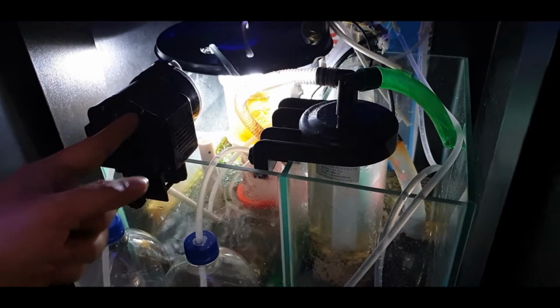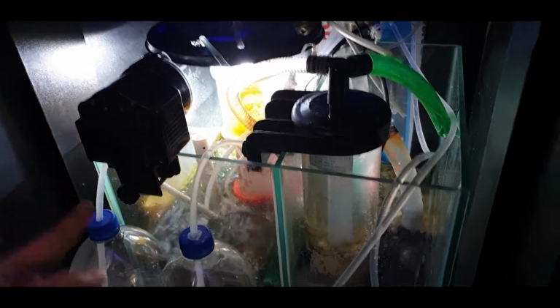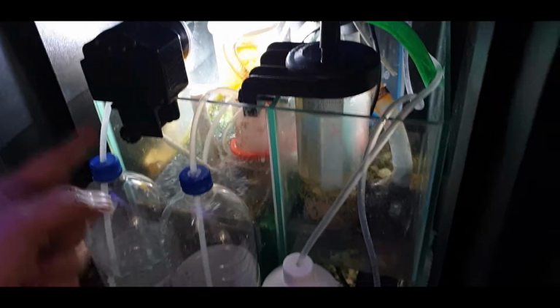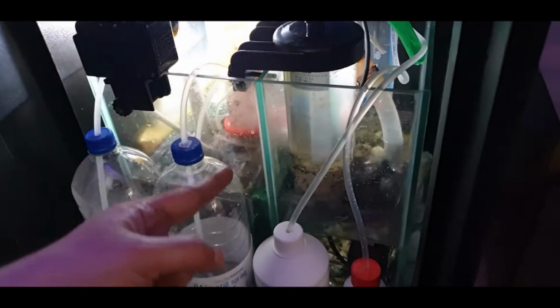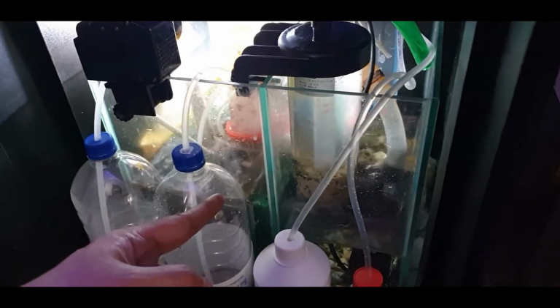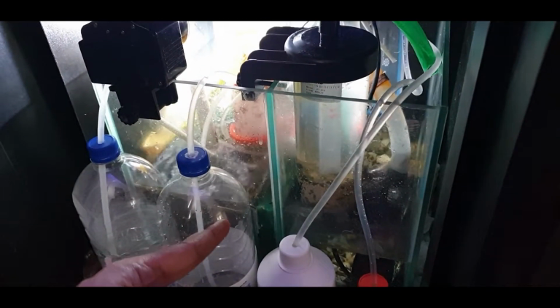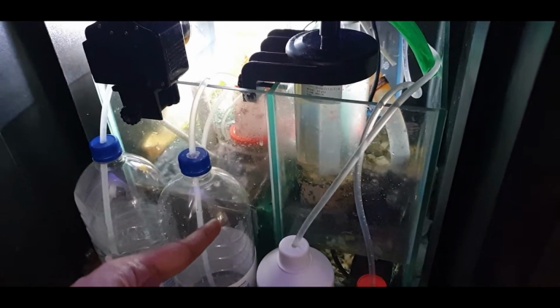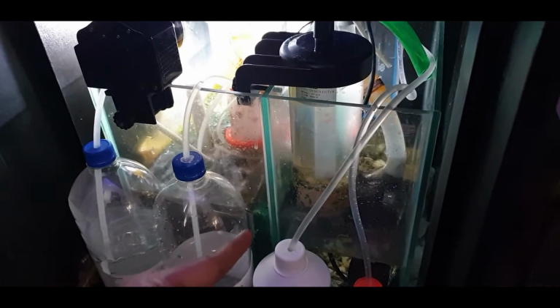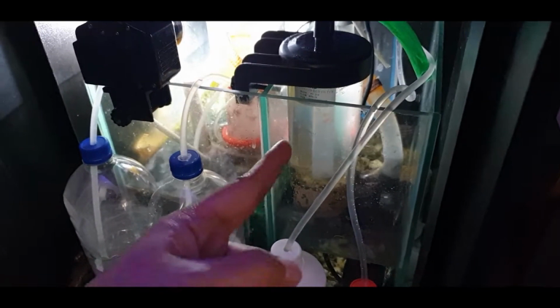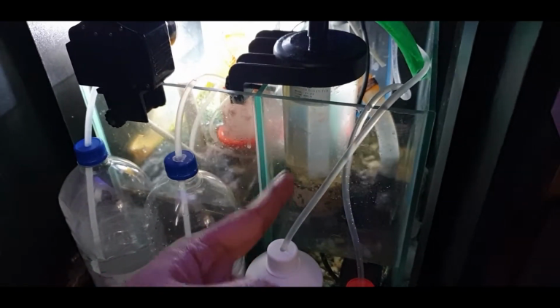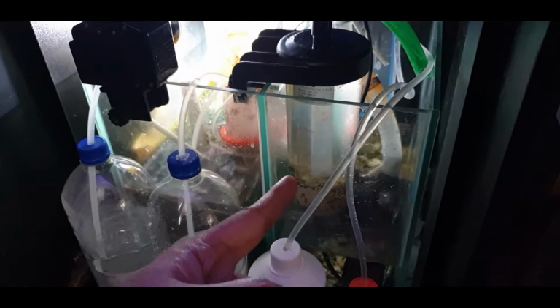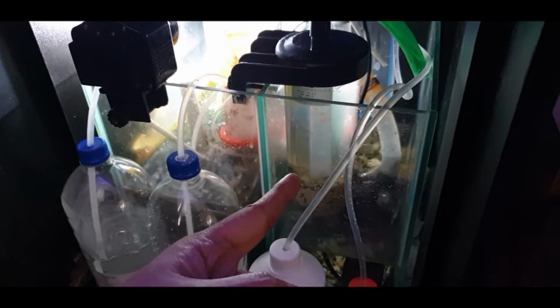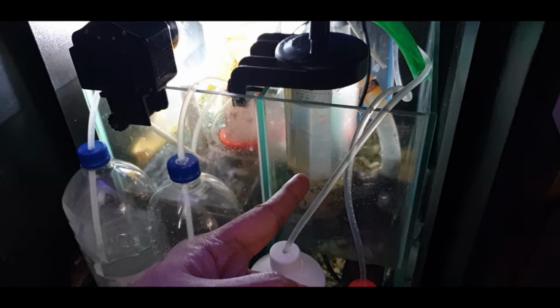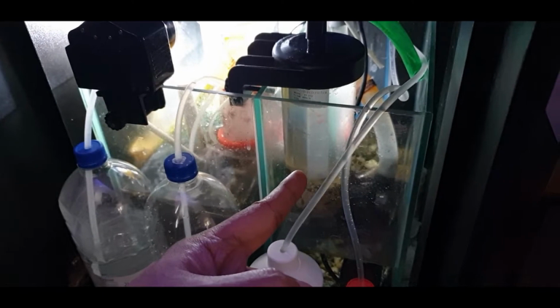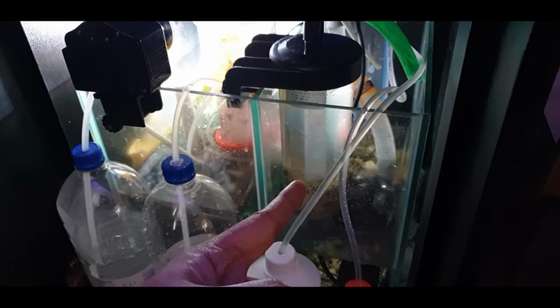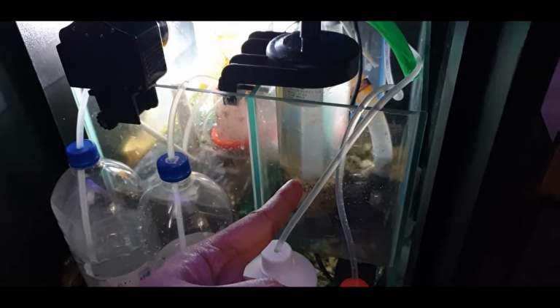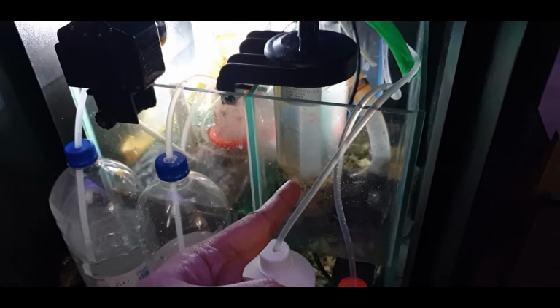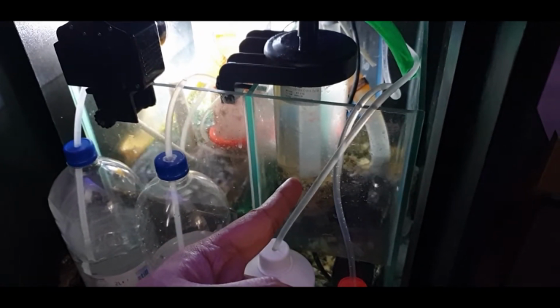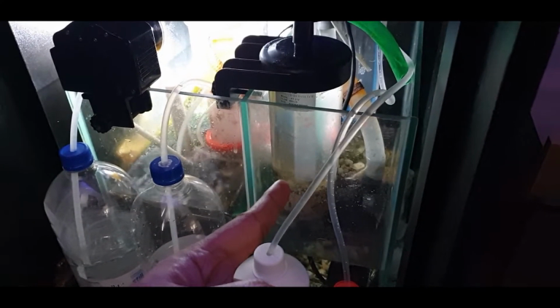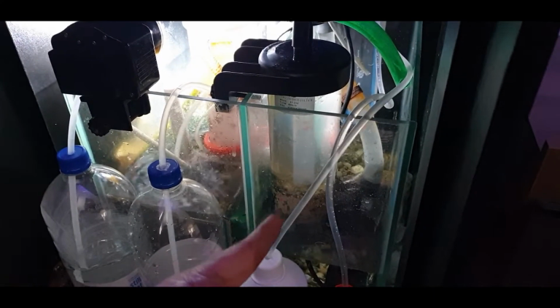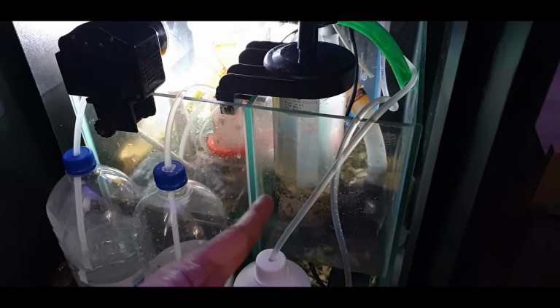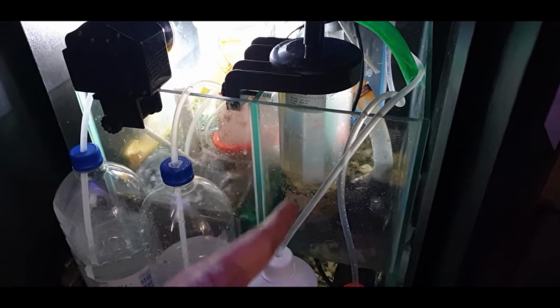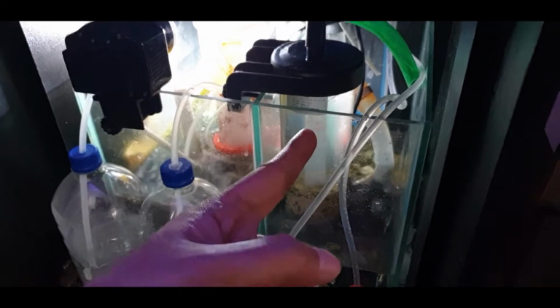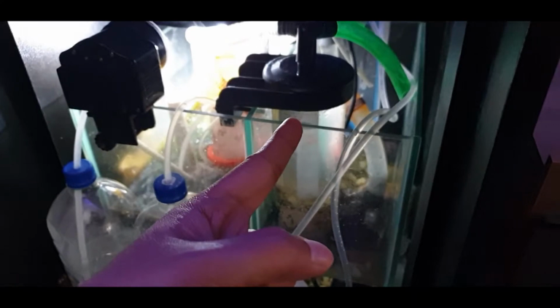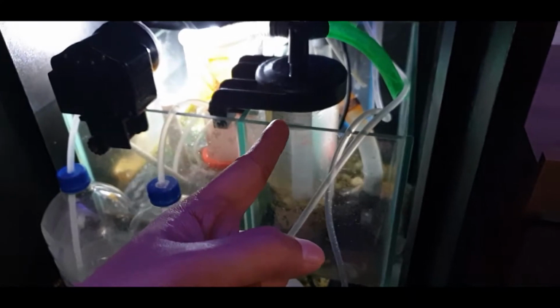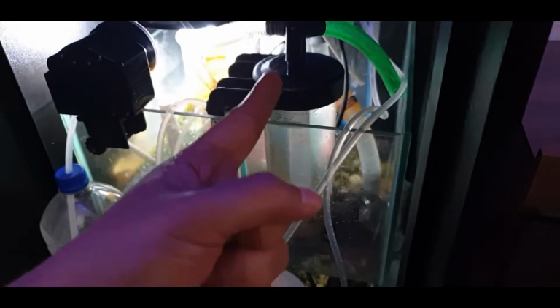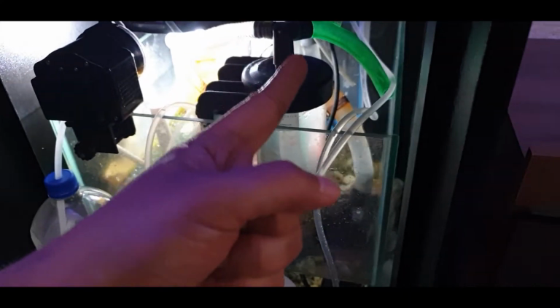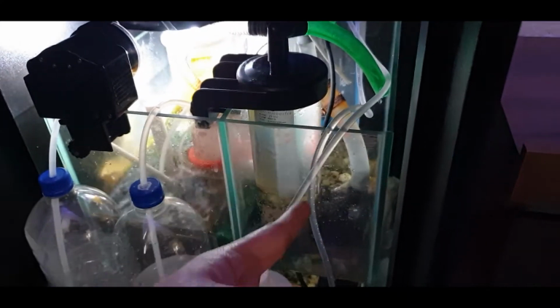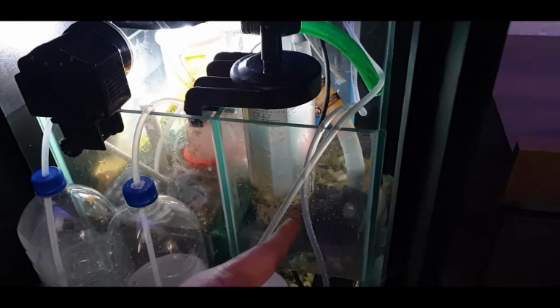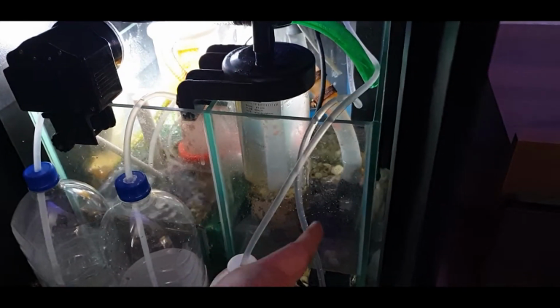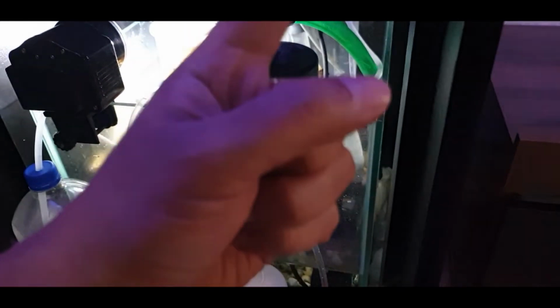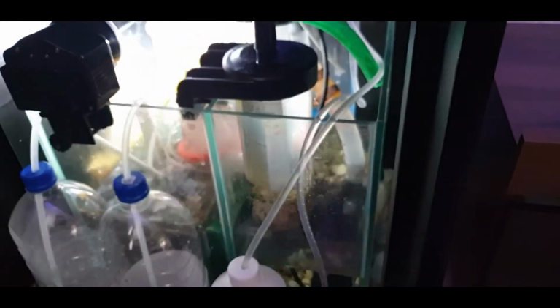The water goes into the skimmer, then flows into the second chamber of the sump where I have a reactor with Seachem products. It filters the water, and the water then goes back into the tank.